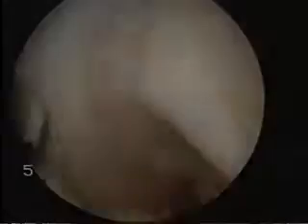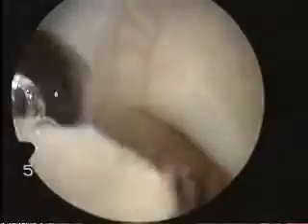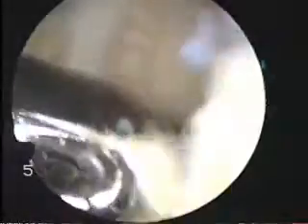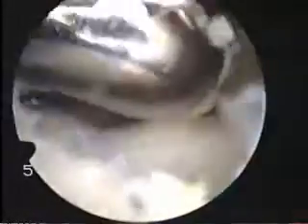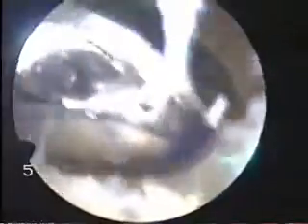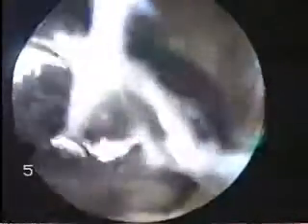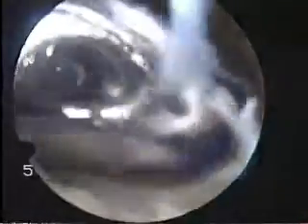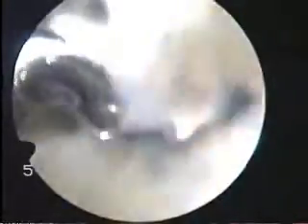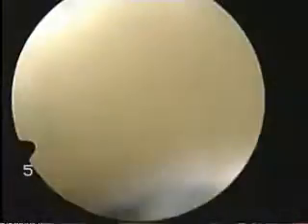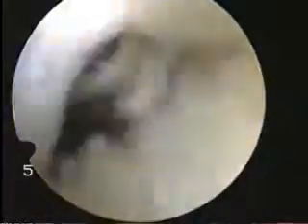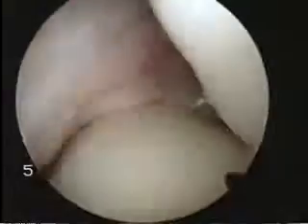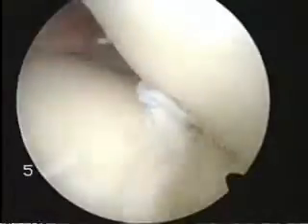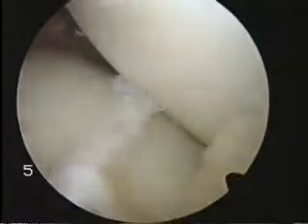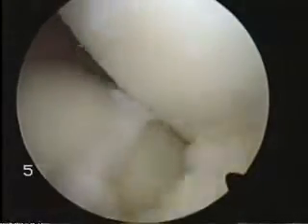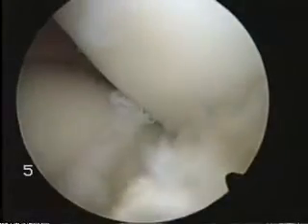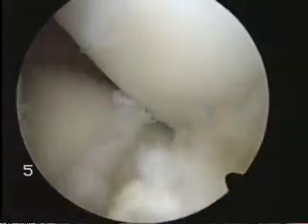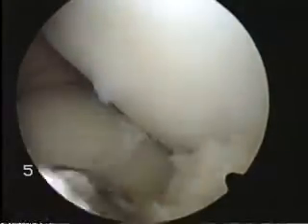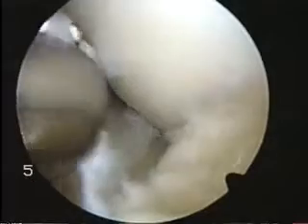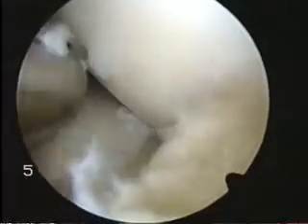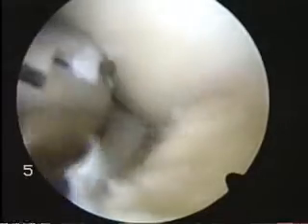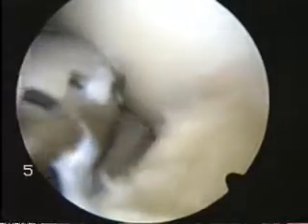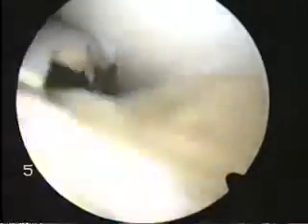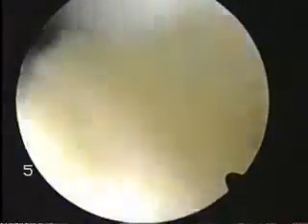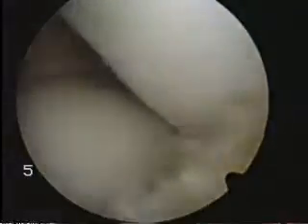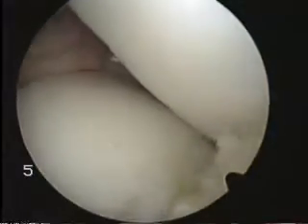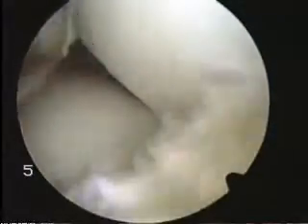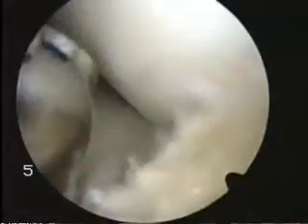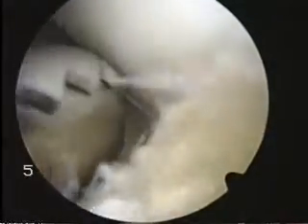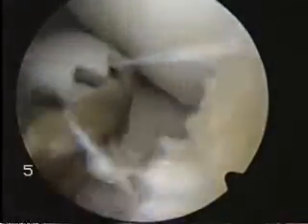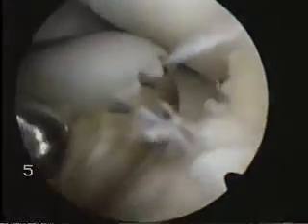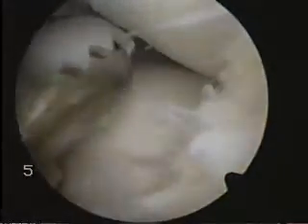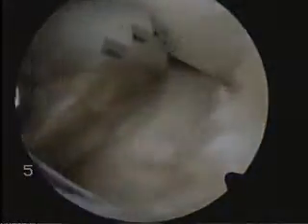So that's a shaver, taking away some of the tissue to give us a good view of the ACL — and there's that little bit left behind. You've got to take those away, otherwise patients feel them.